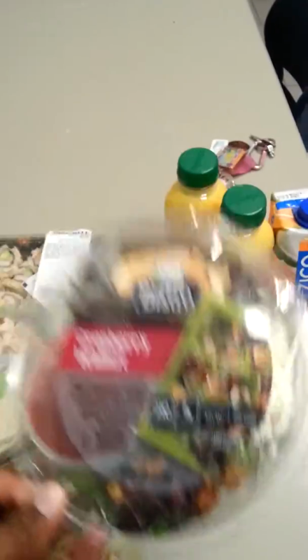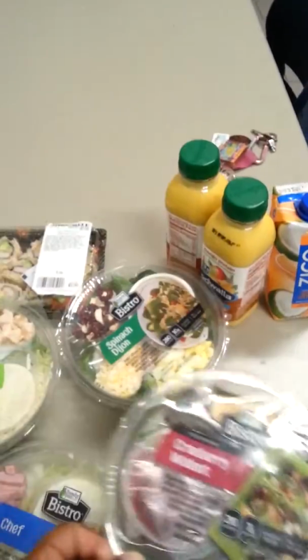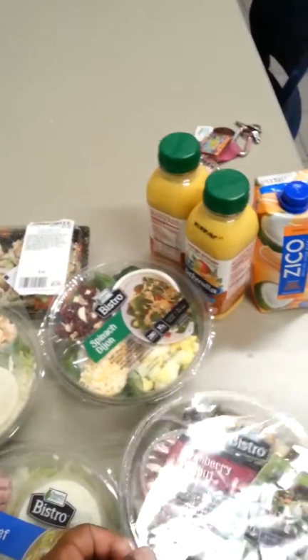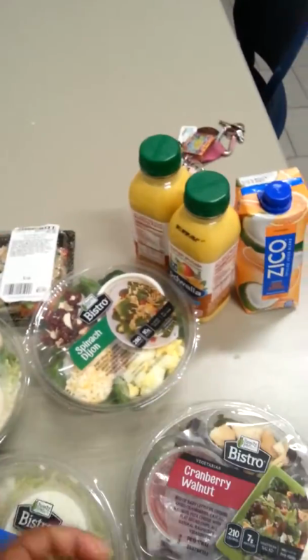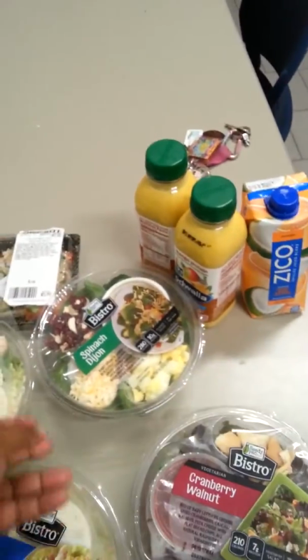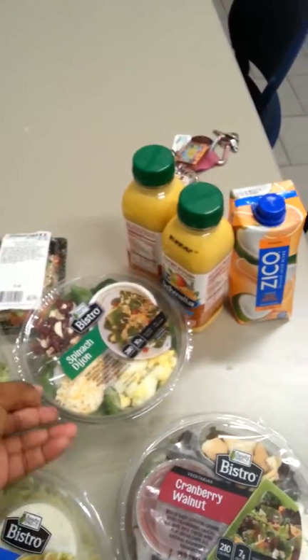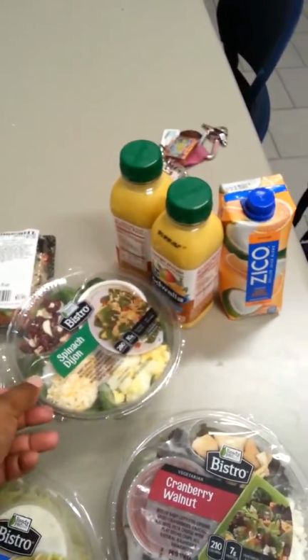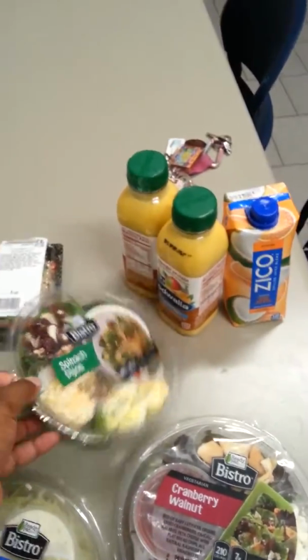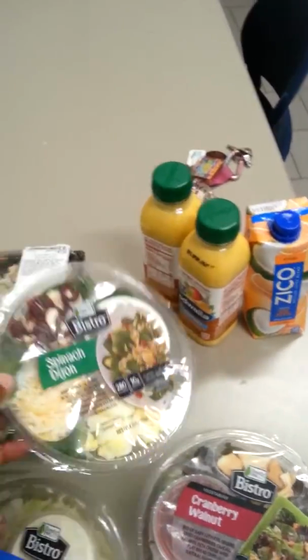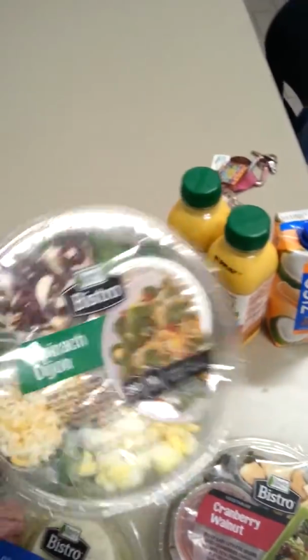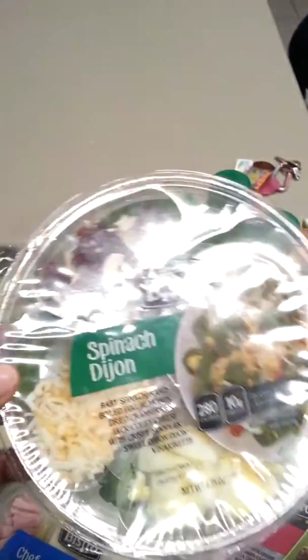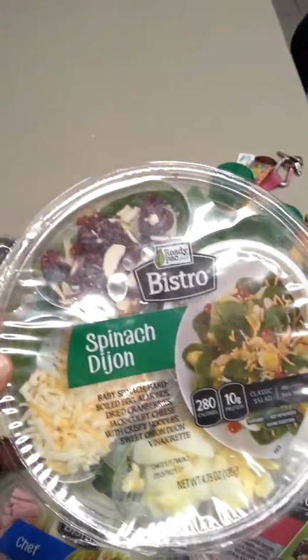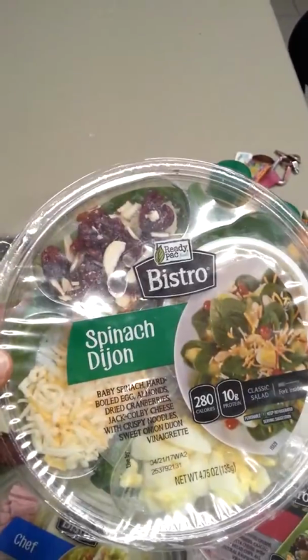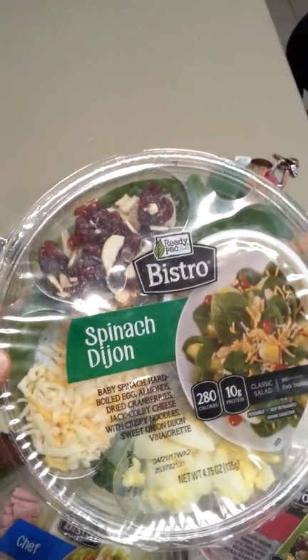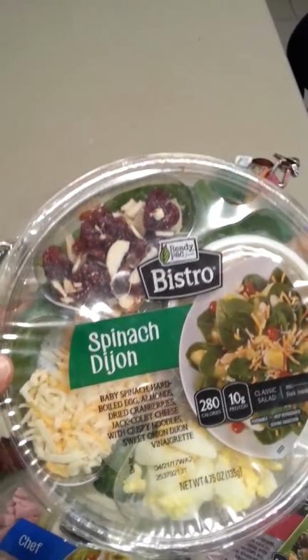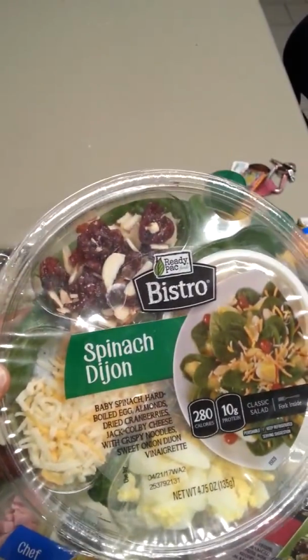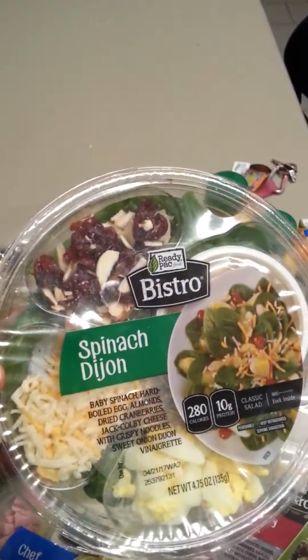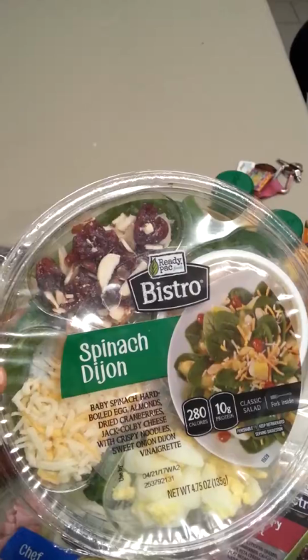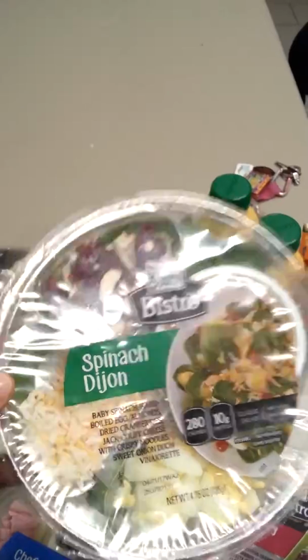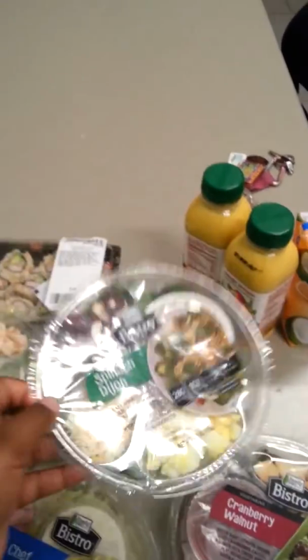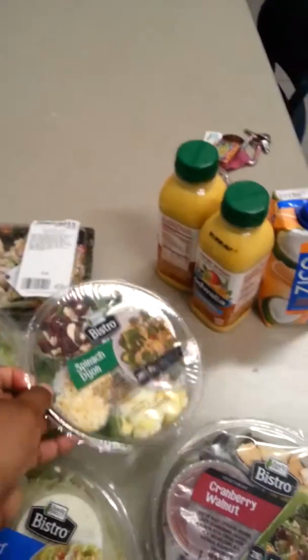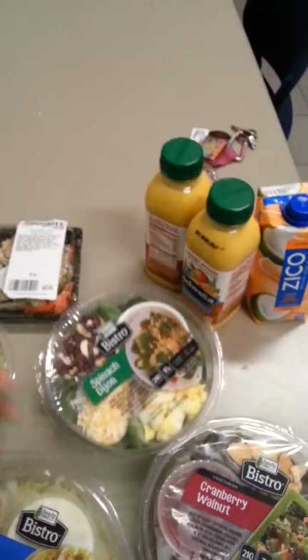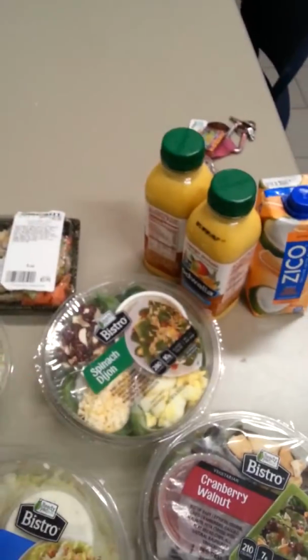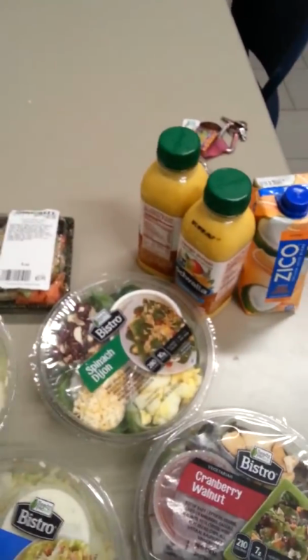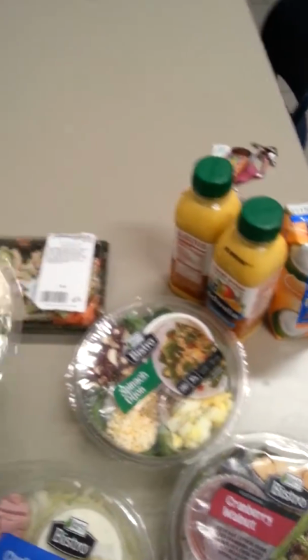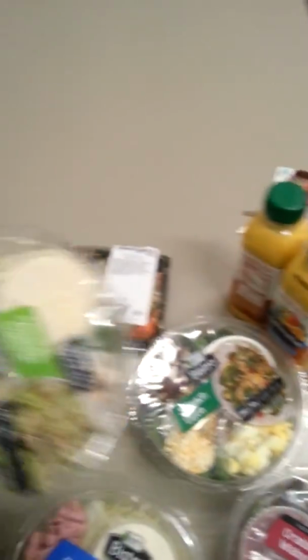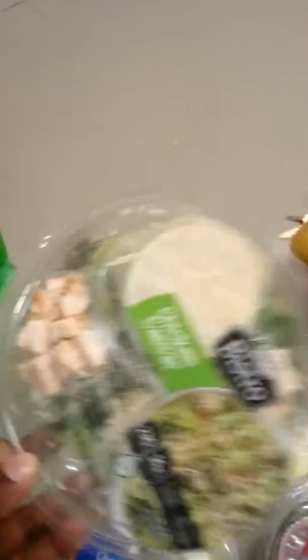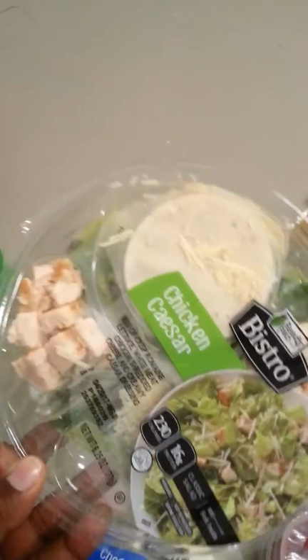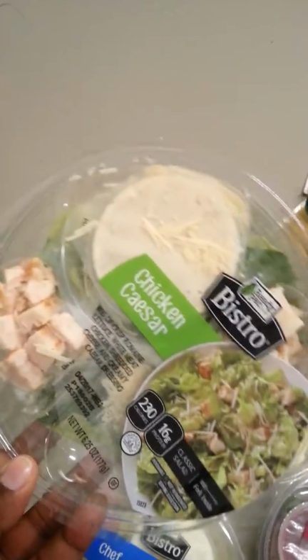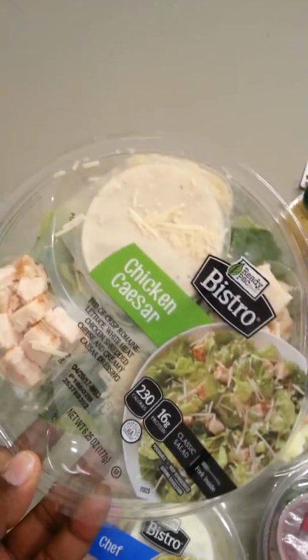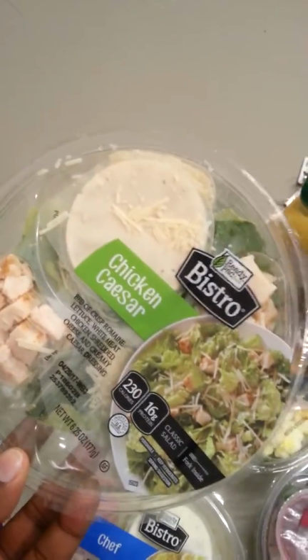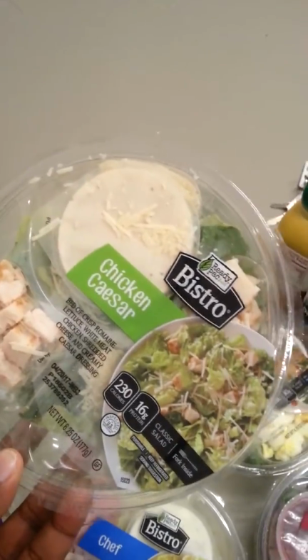This looks yummy. I also got the spinach Dijon, and that has spinach. And I got the chicken Caesar.